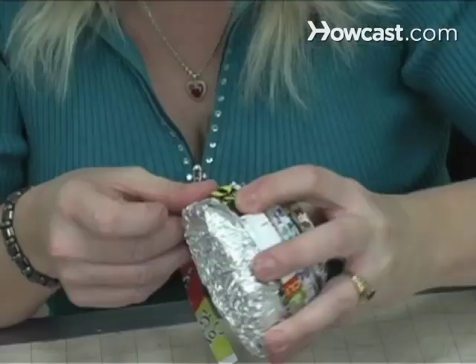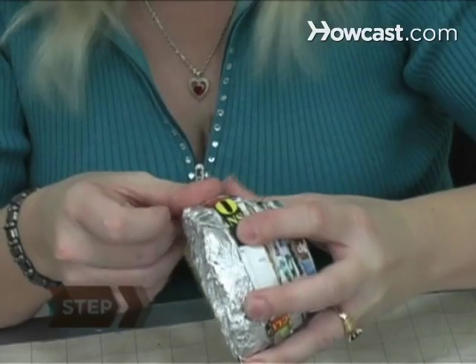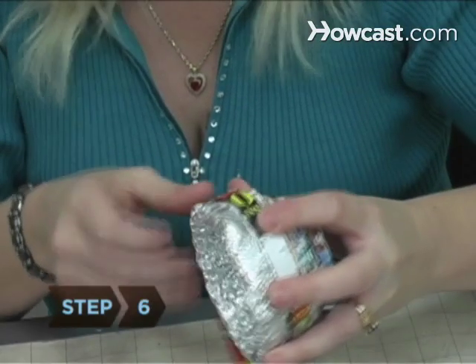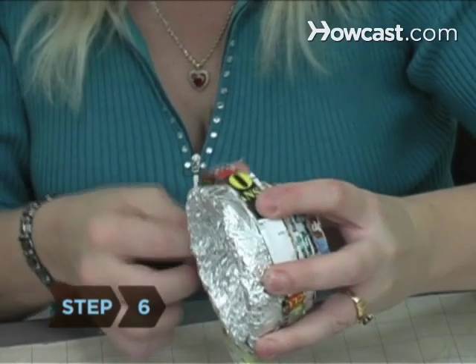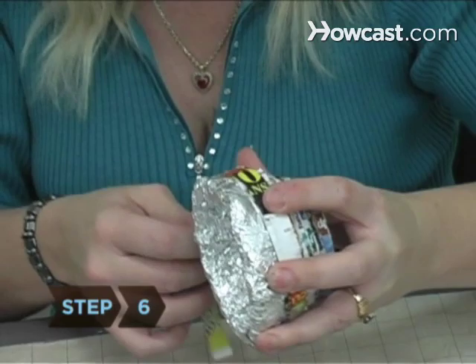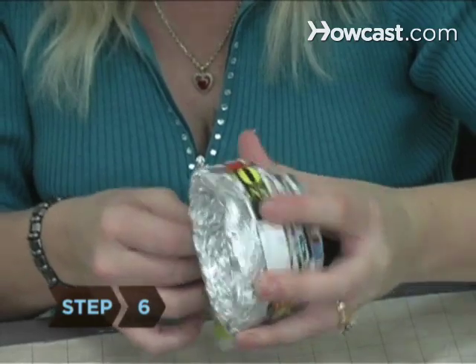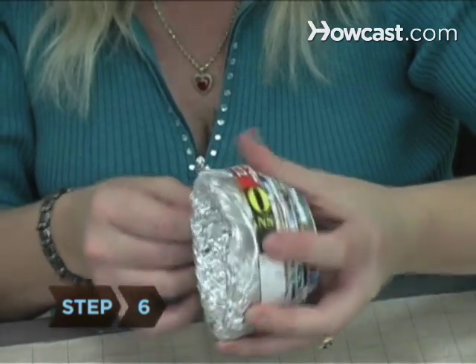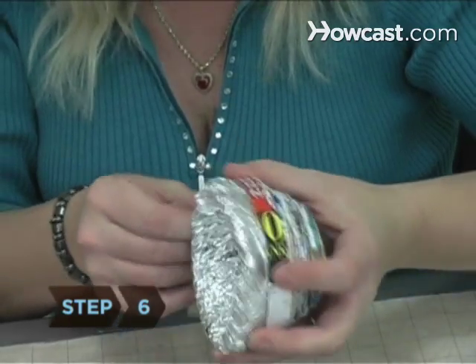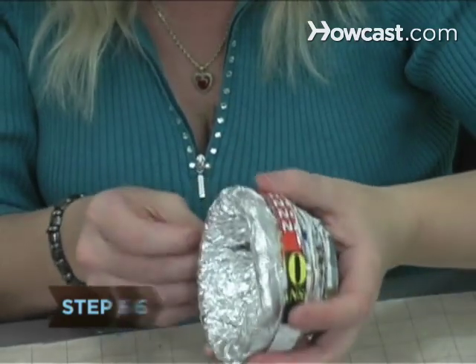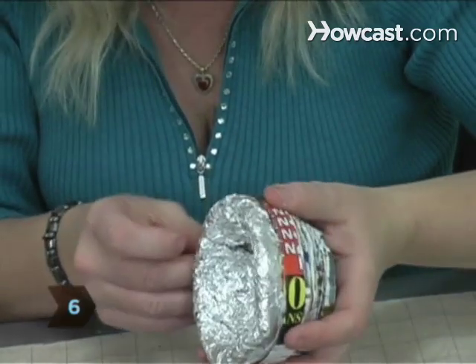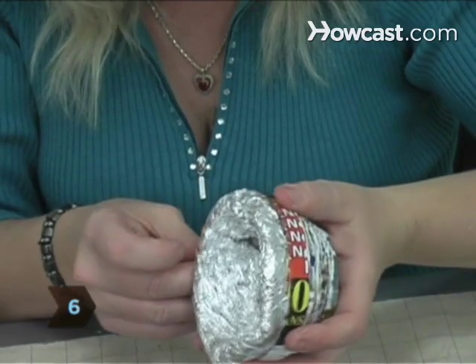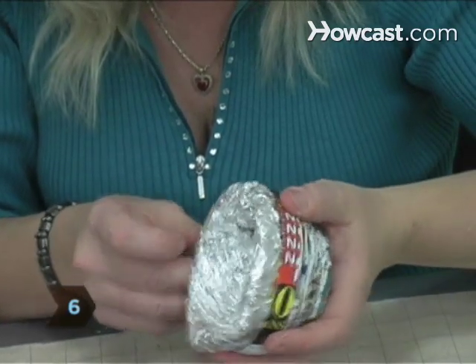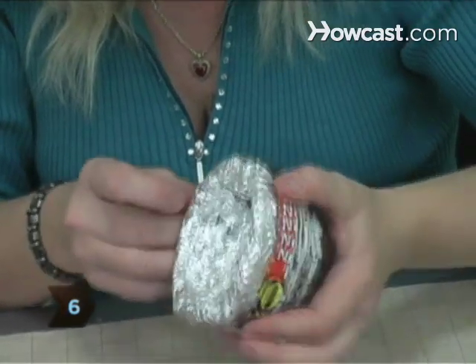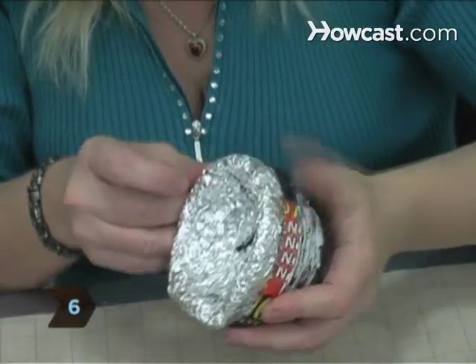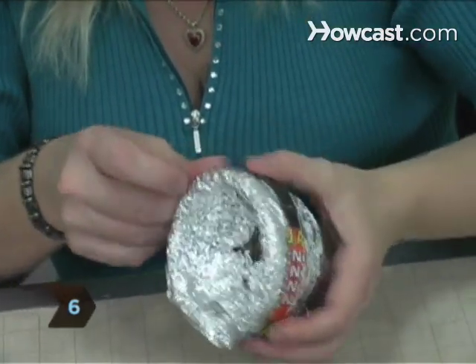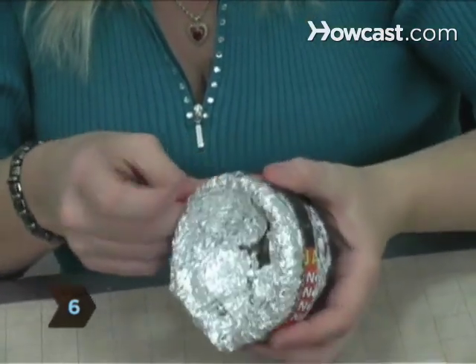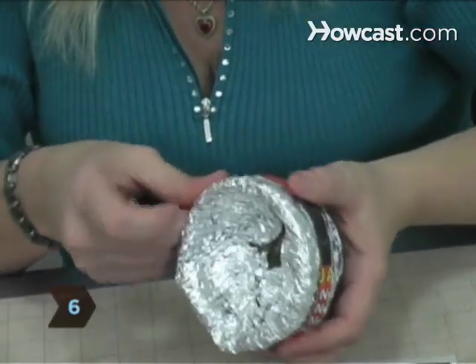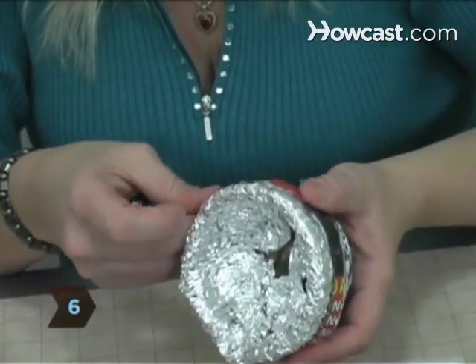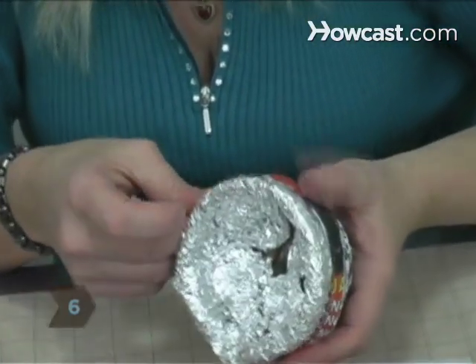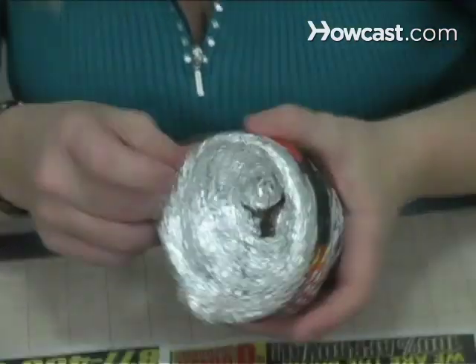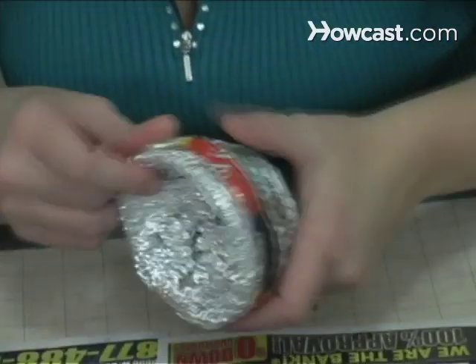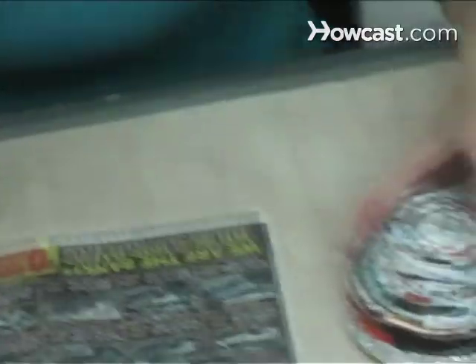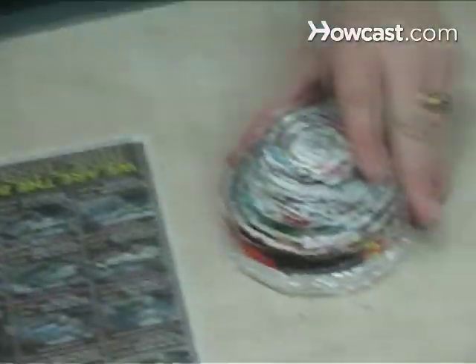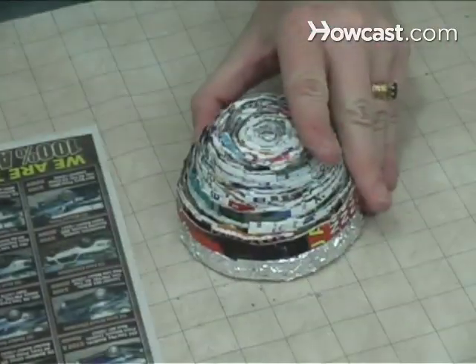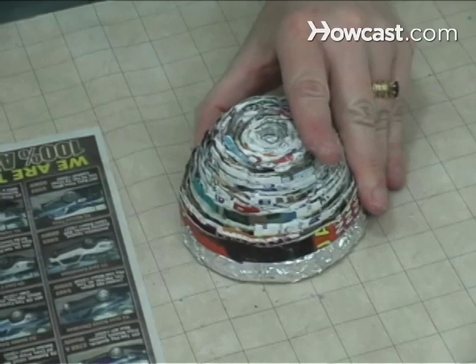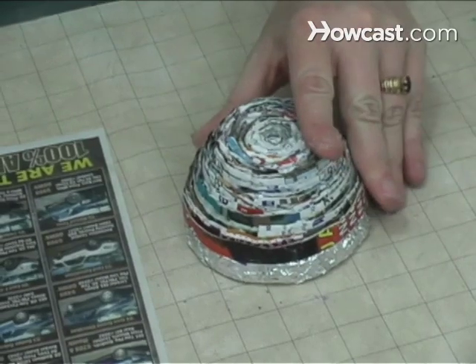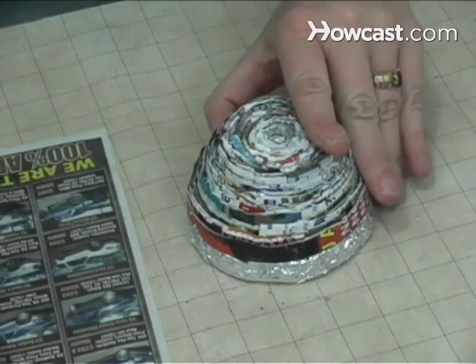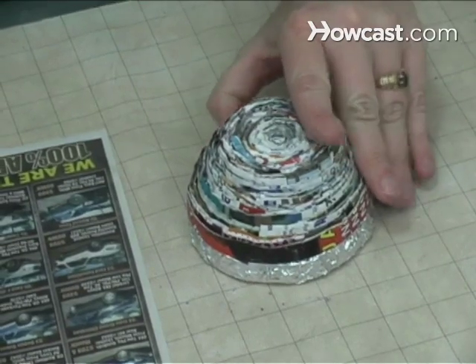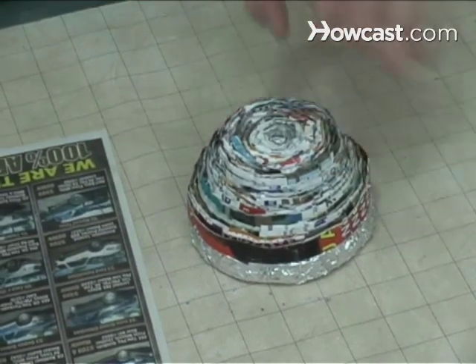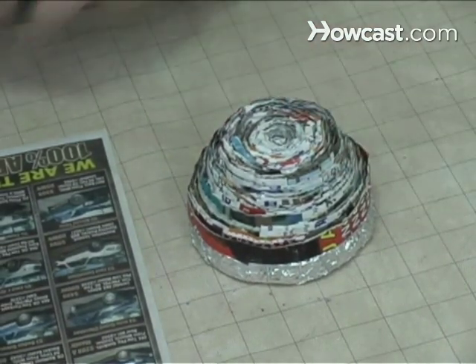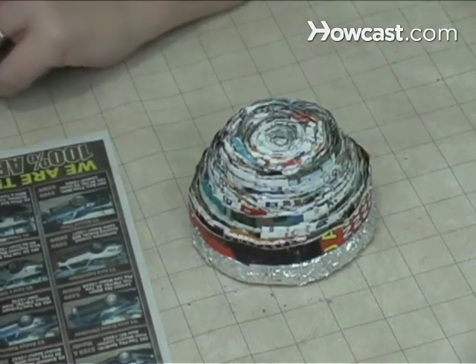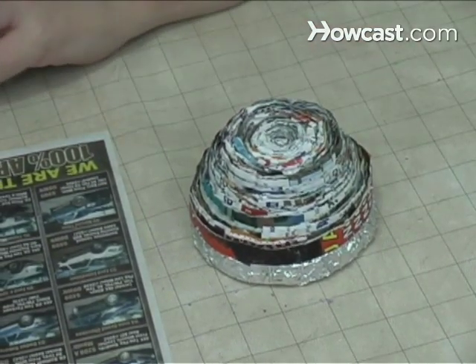Step 6: Continue building upward using the mixing bowl as a mold. When the desired height is reached, allow the glue to dry overnight.